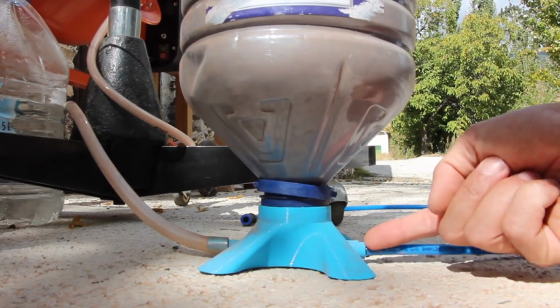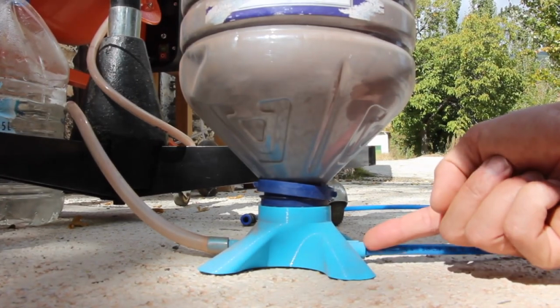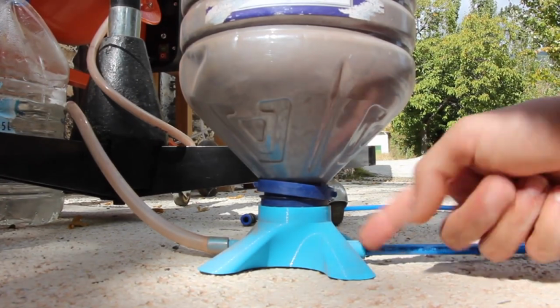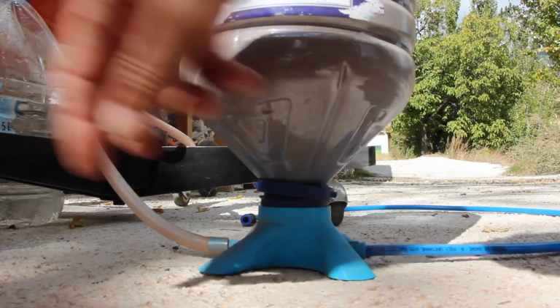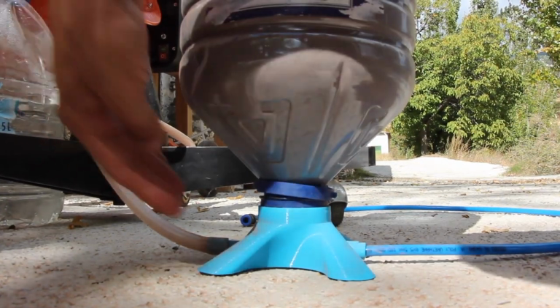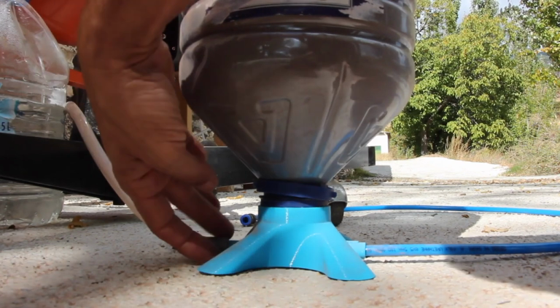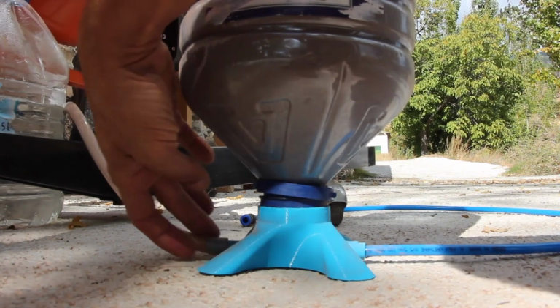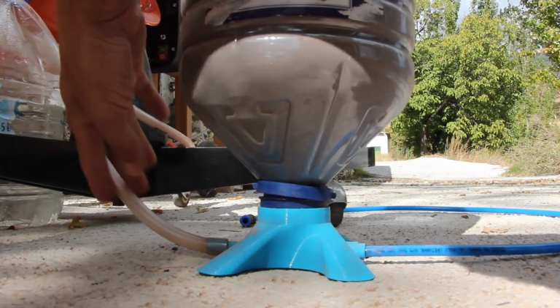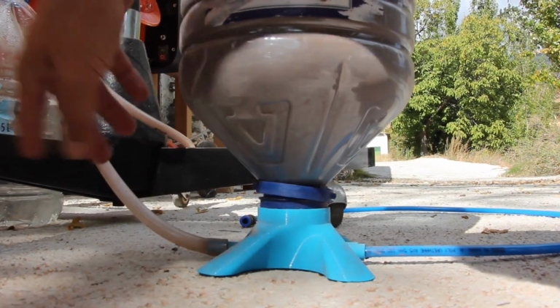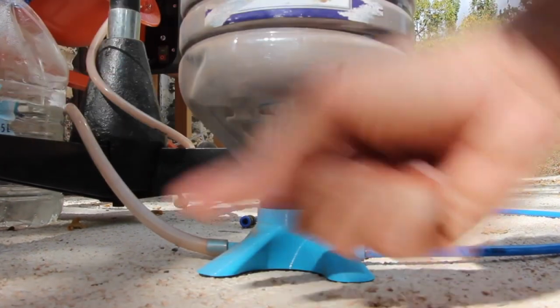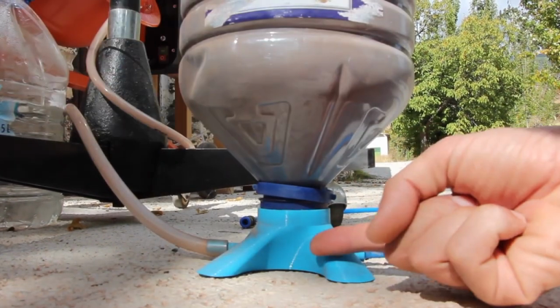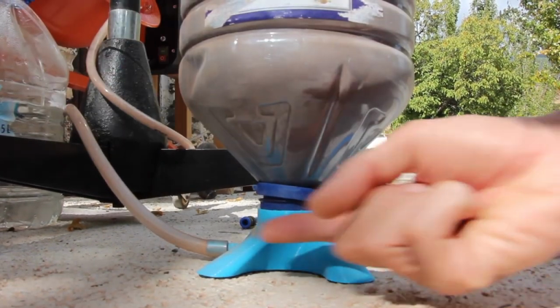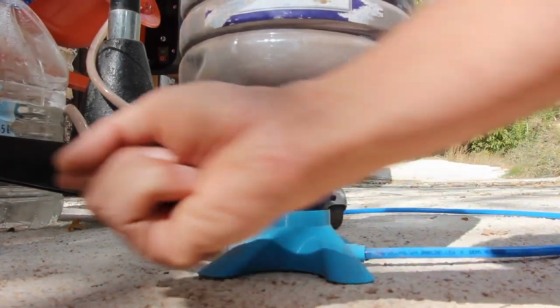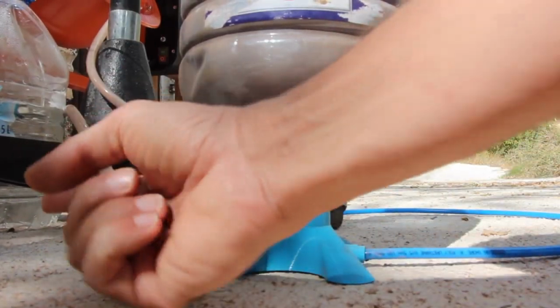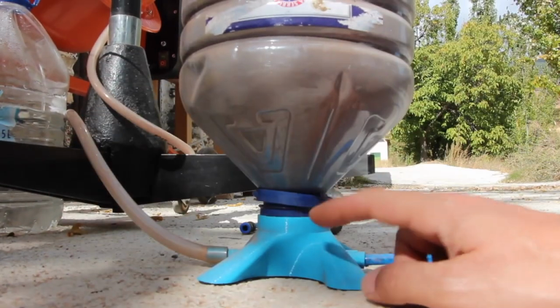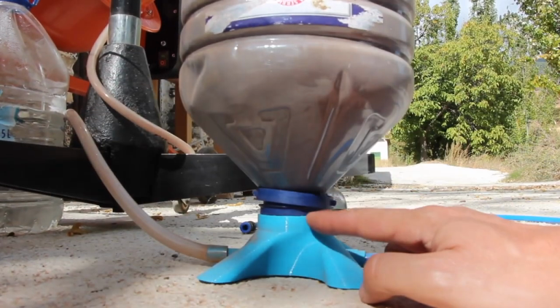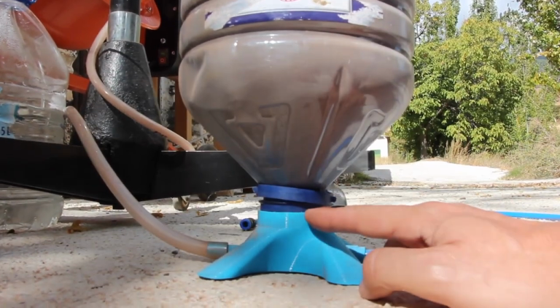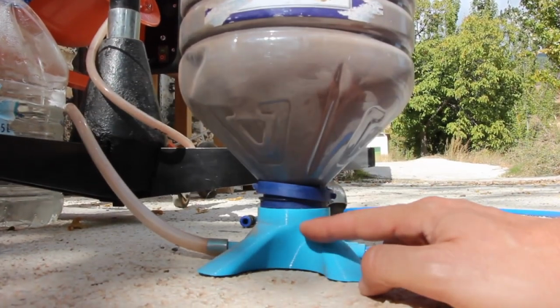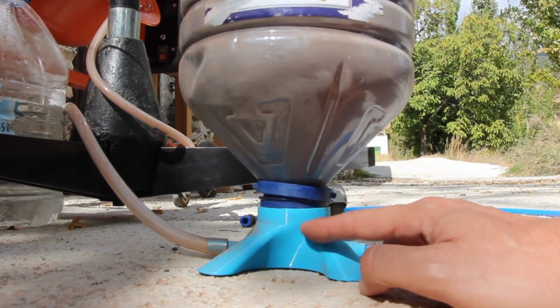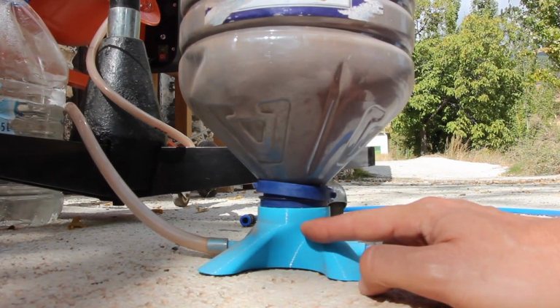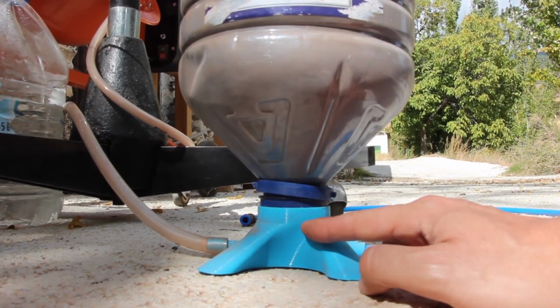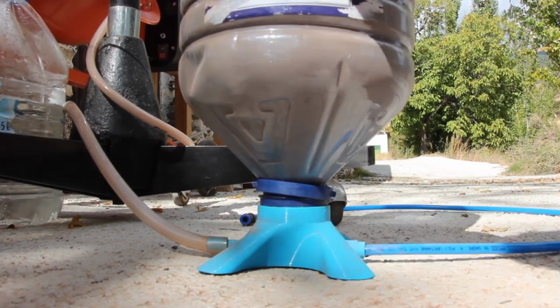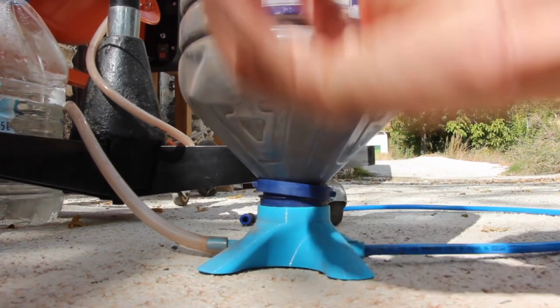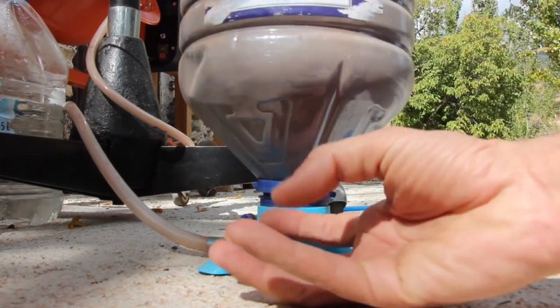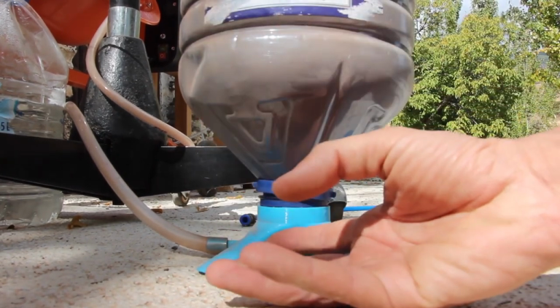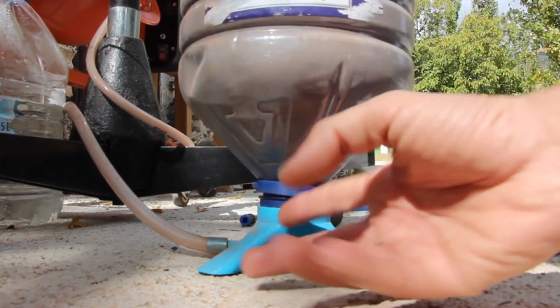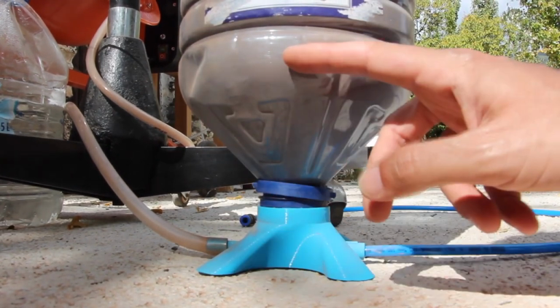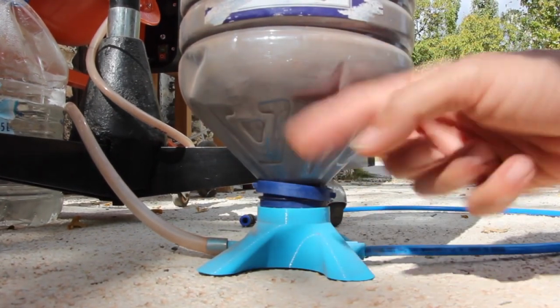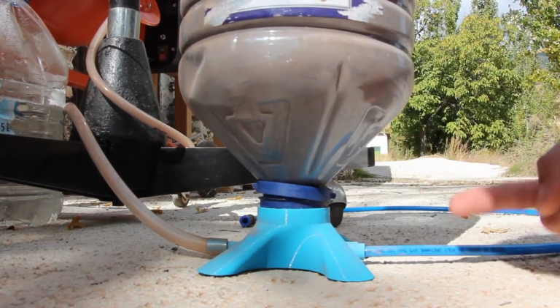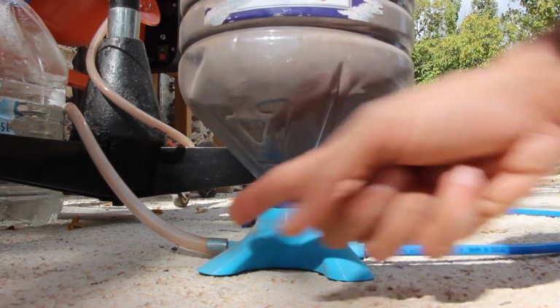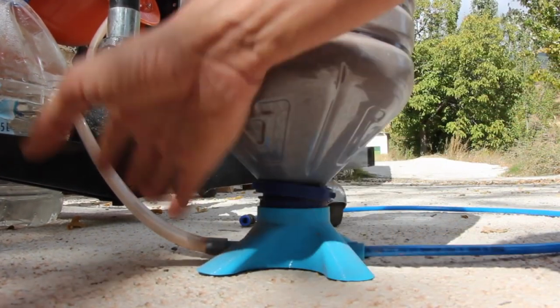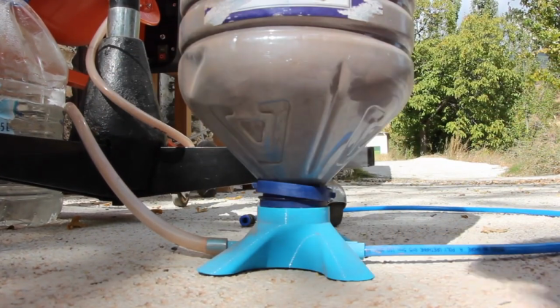Here is the compressed air and here is the tube where the powder is going out. Inside there is a venturi effect that sucks the solid and propels it to the output.